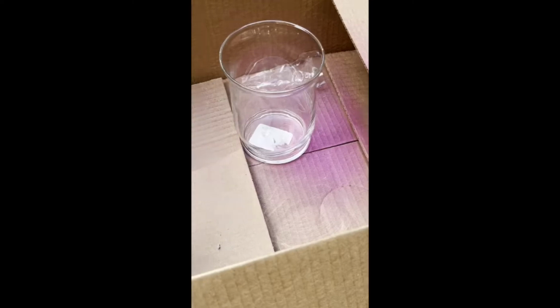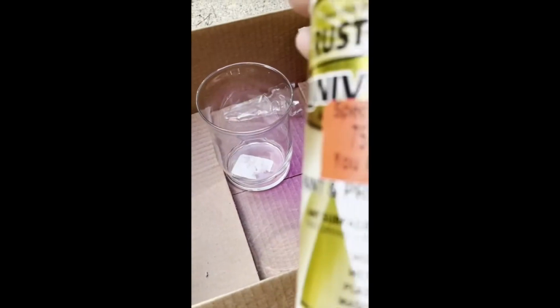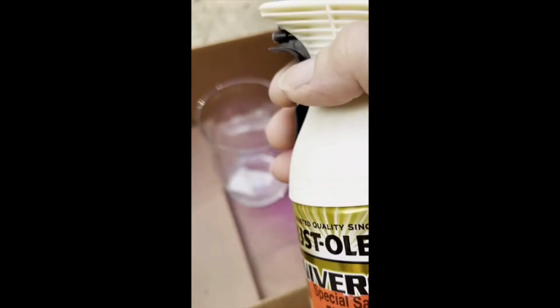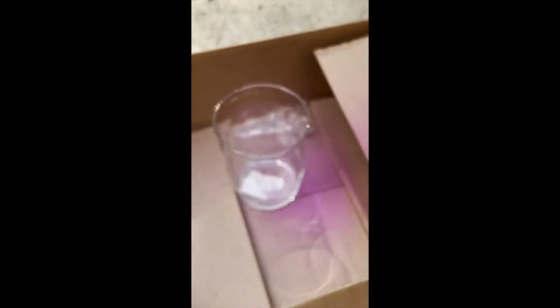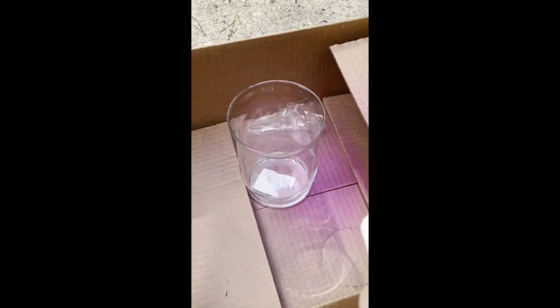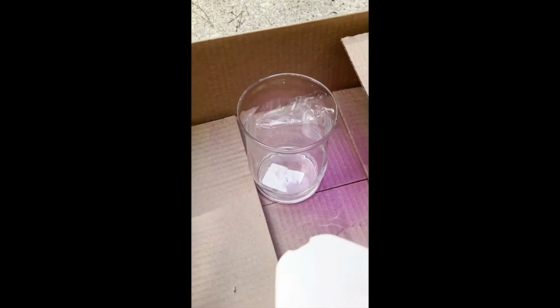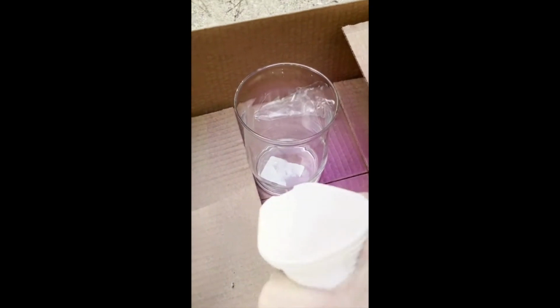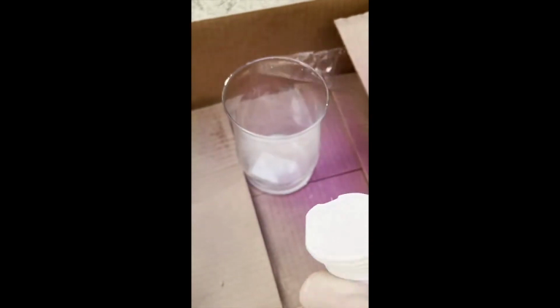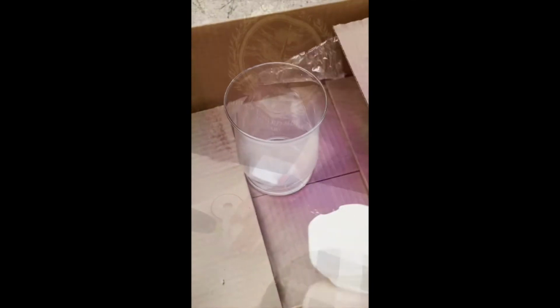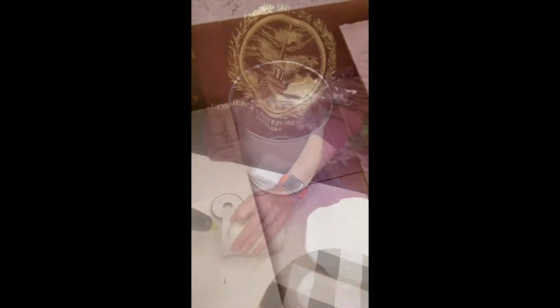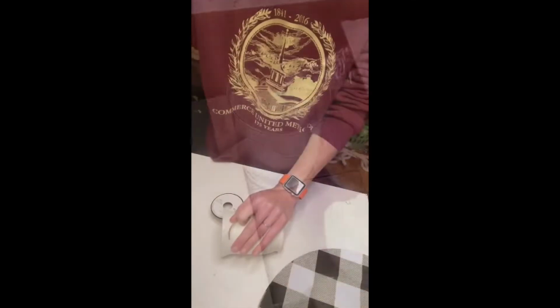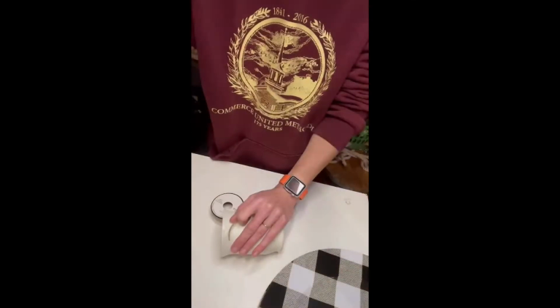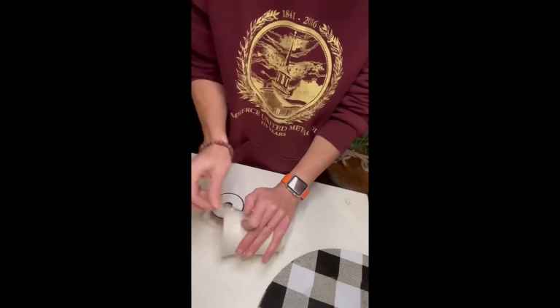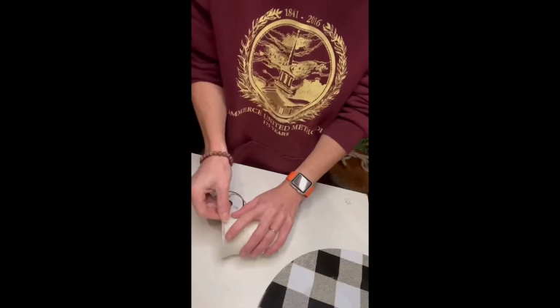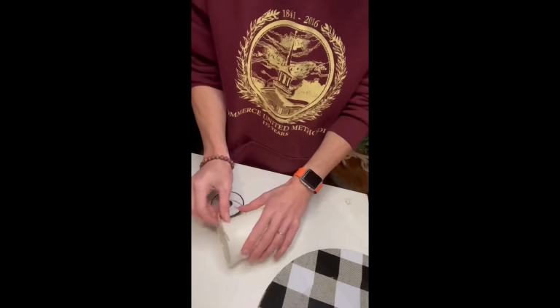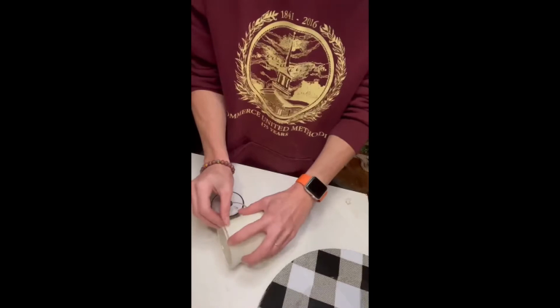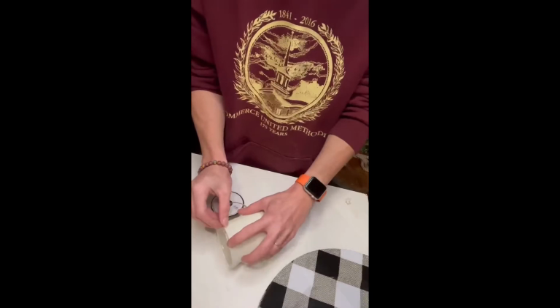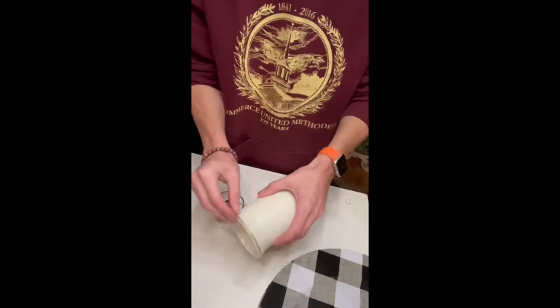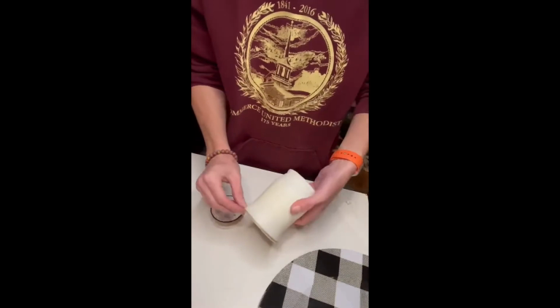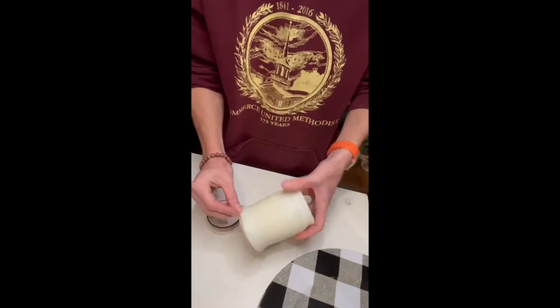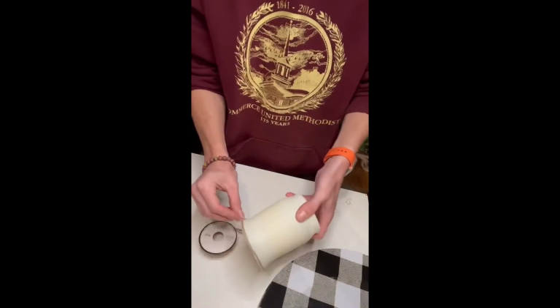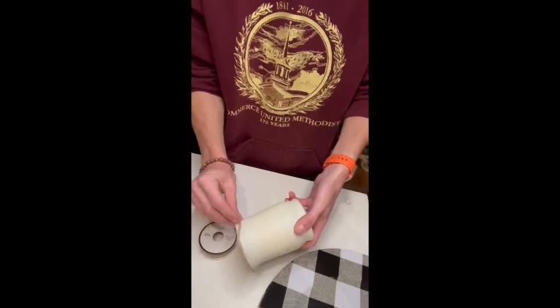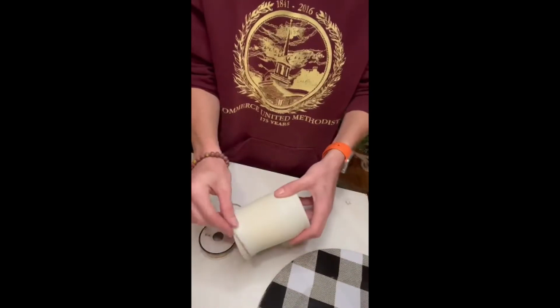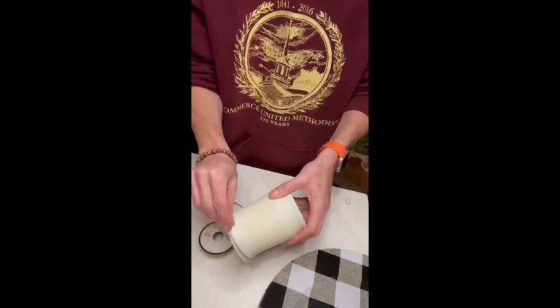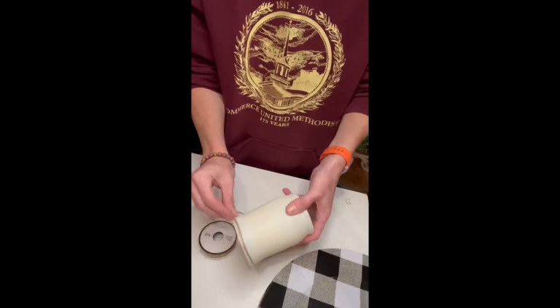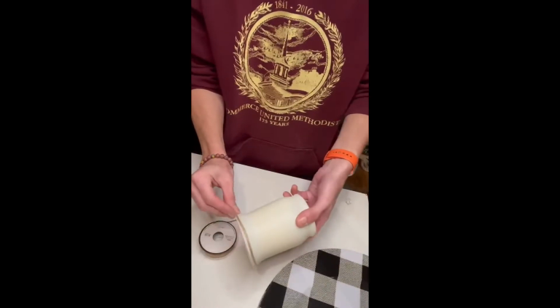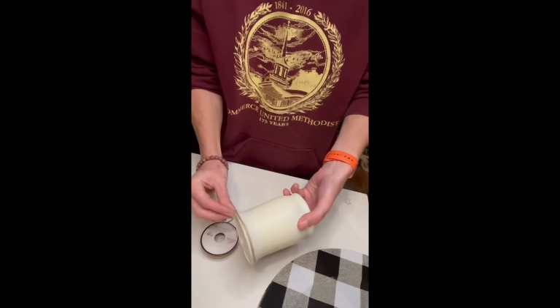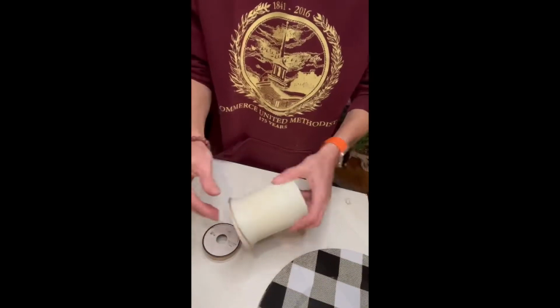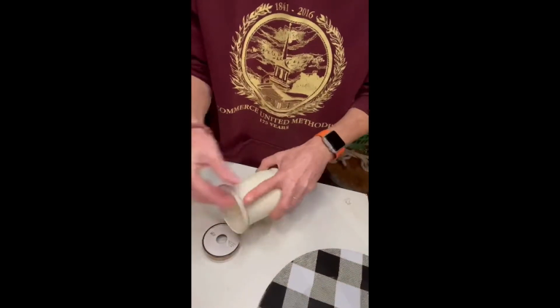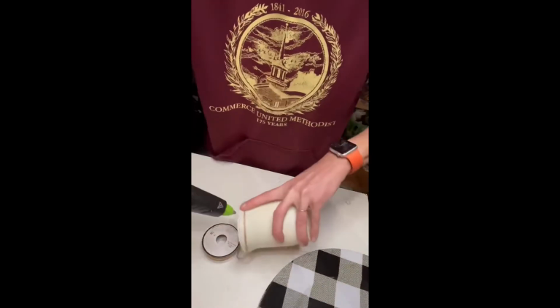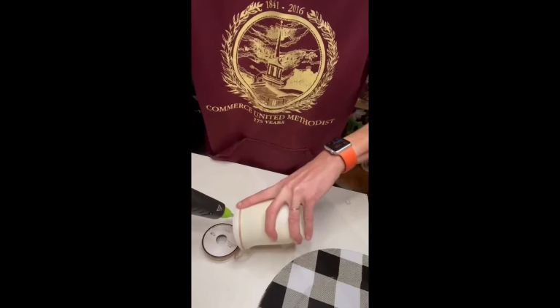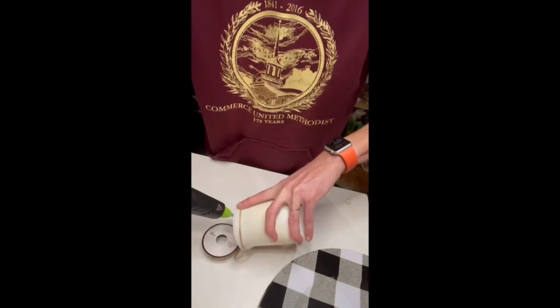Hi everyone, thank you for tuning in. Today I'm going to make a Dollar Tree two-tiered serving platter using a glass vase and two plates.